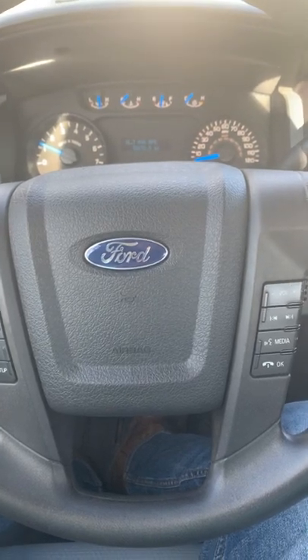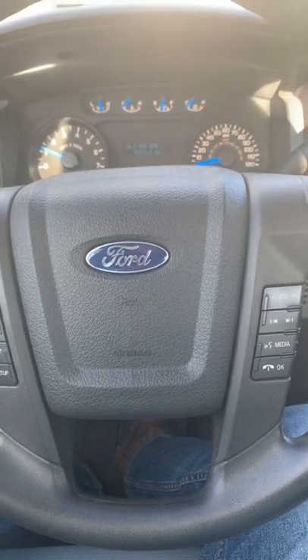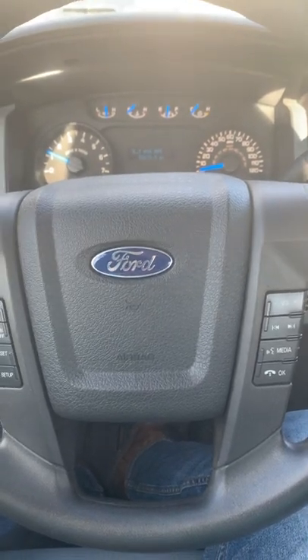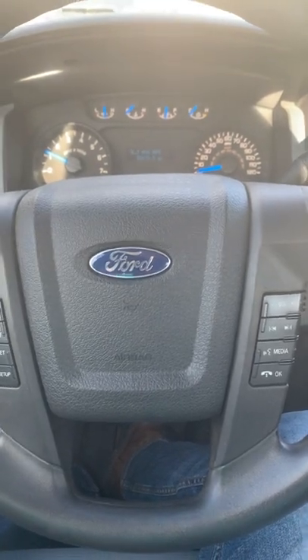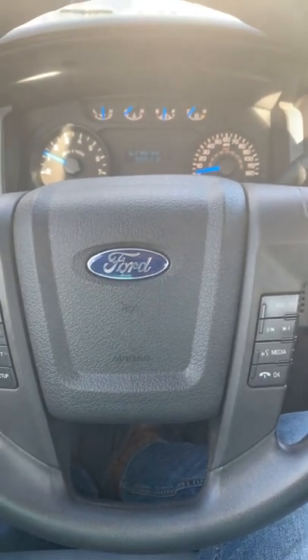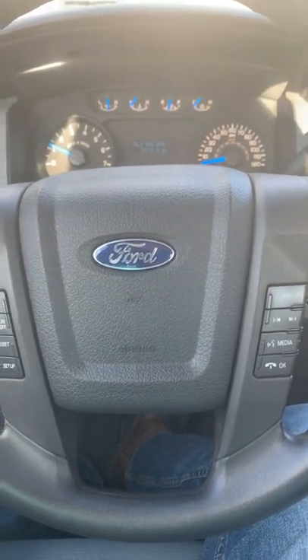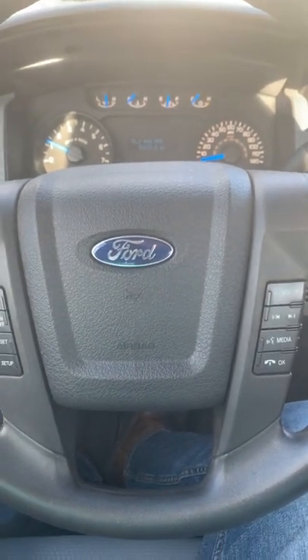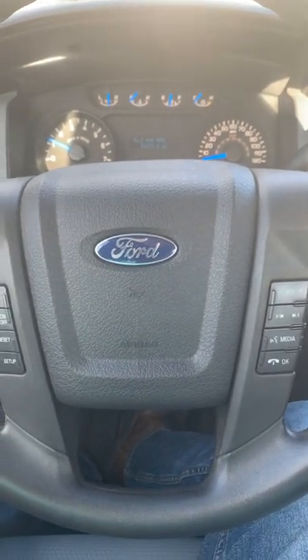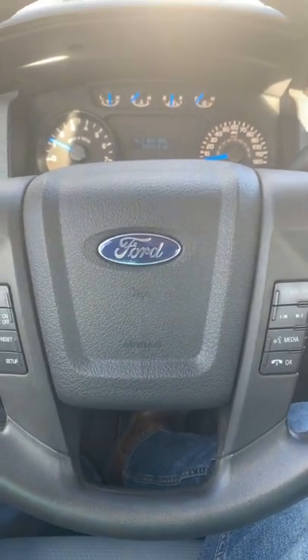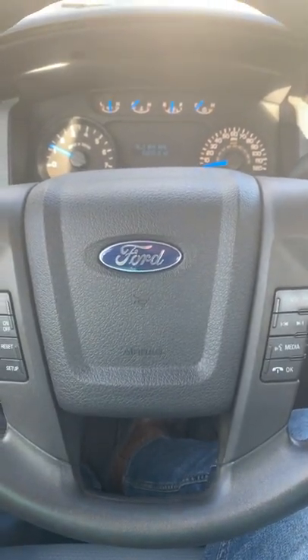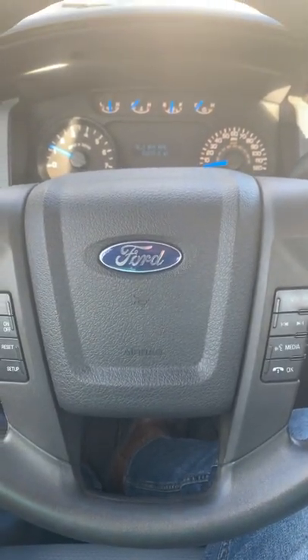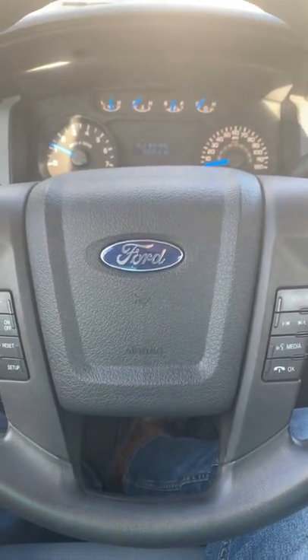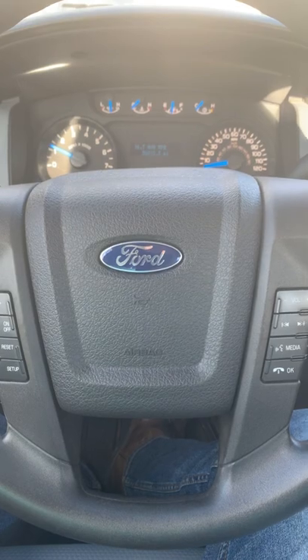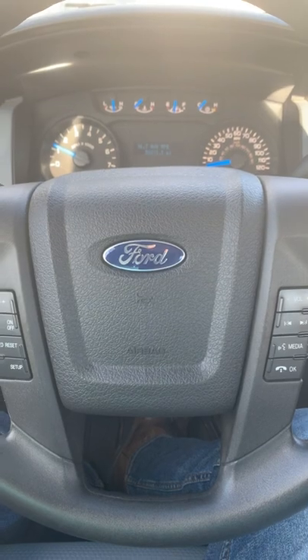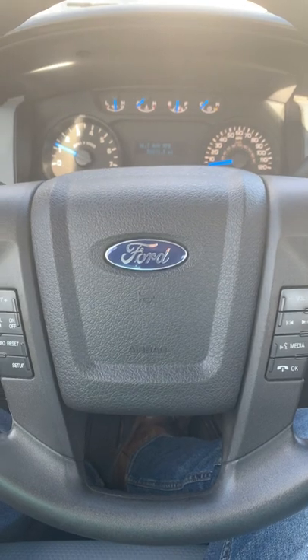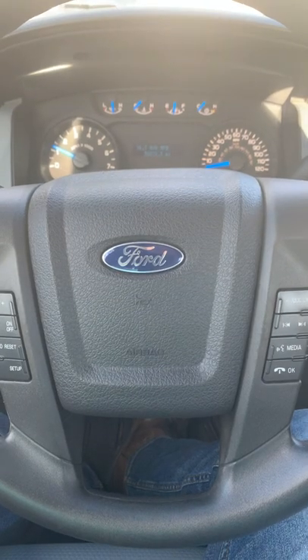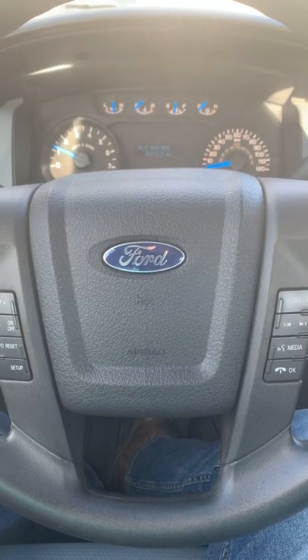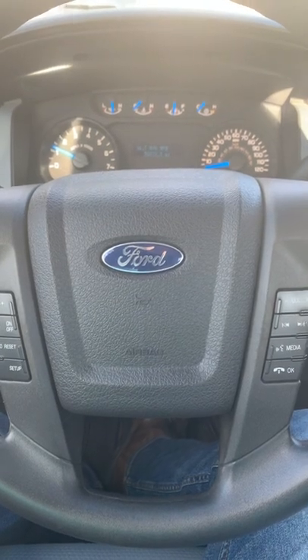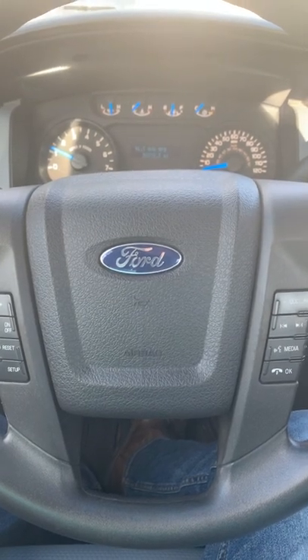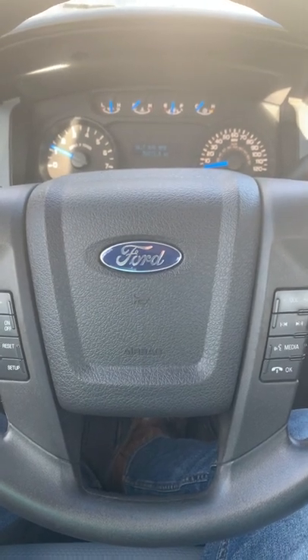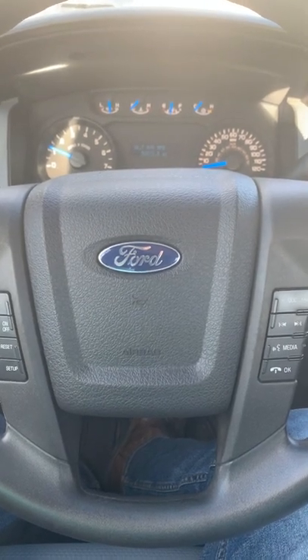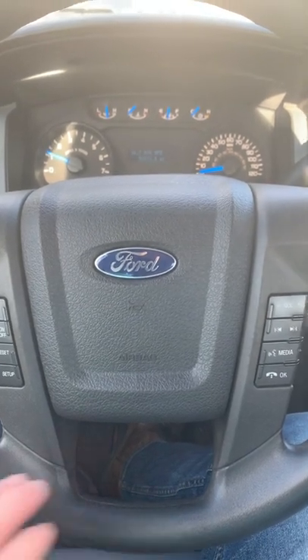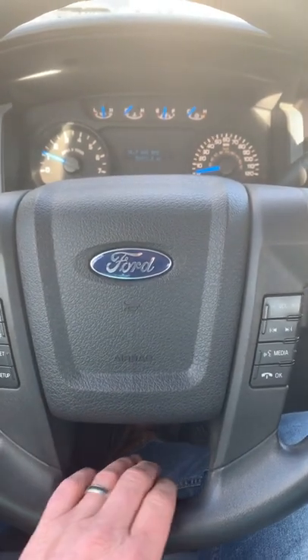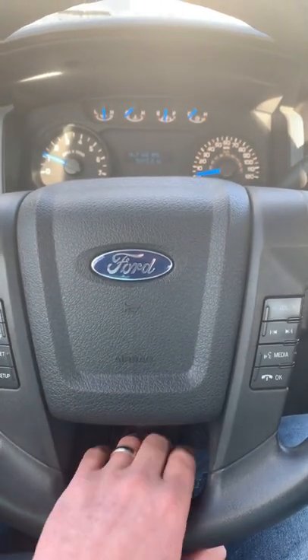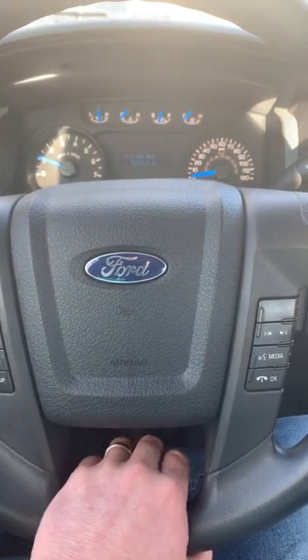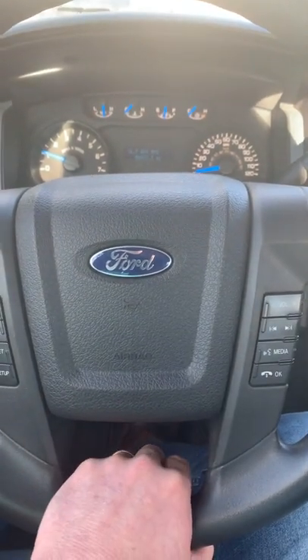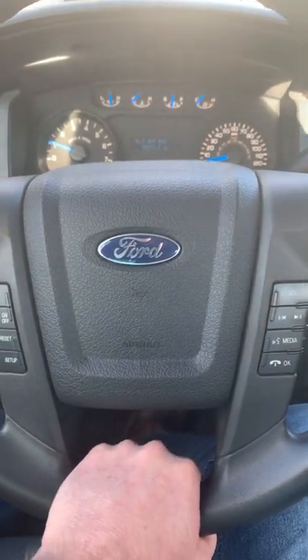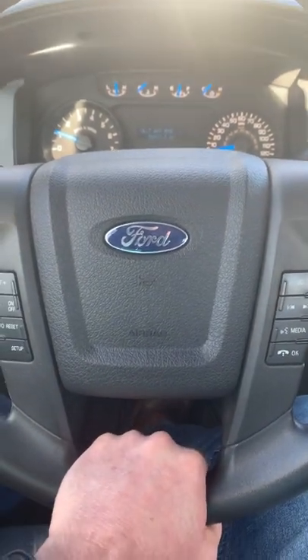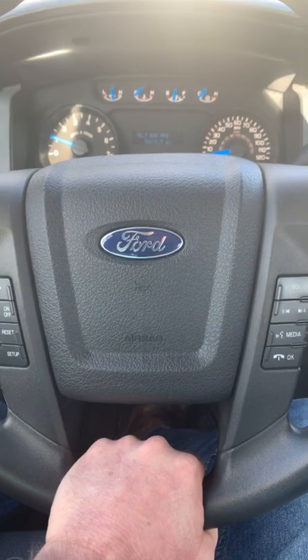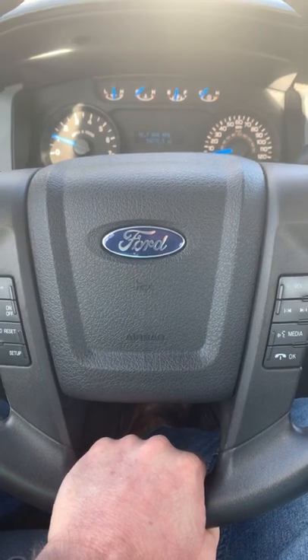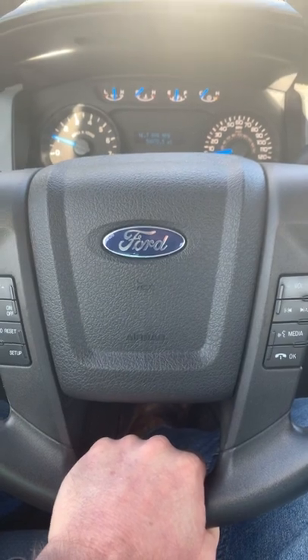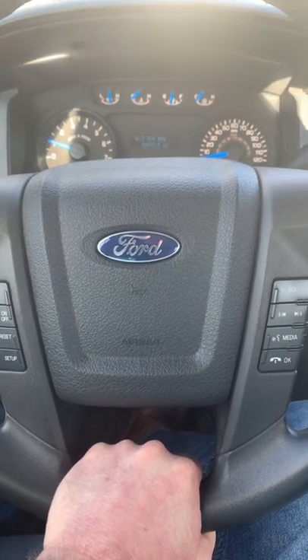If you're new to backing up a trailer, or you get lost while you're backing up a trailer, put your hand on the bottom of the steering wheel.